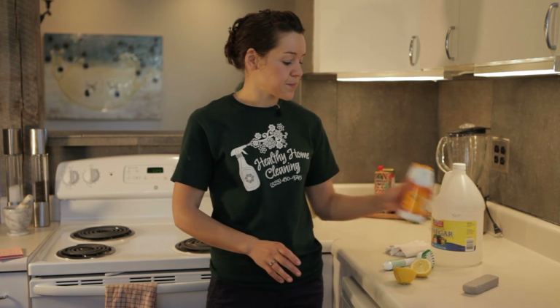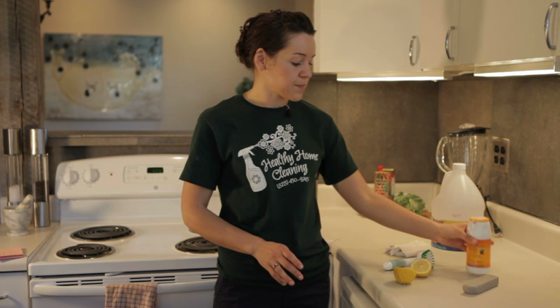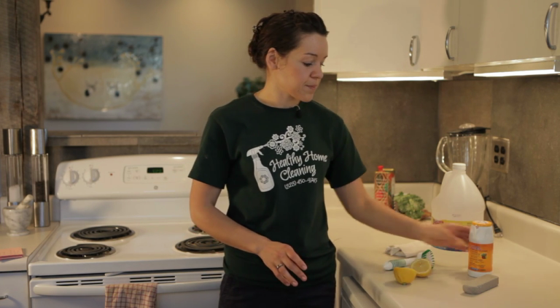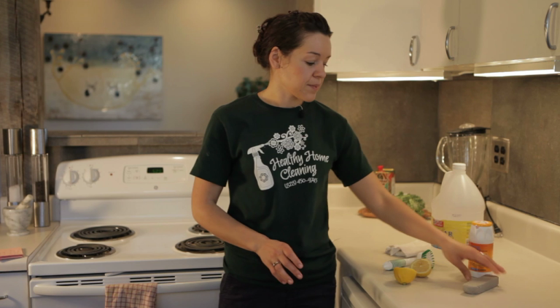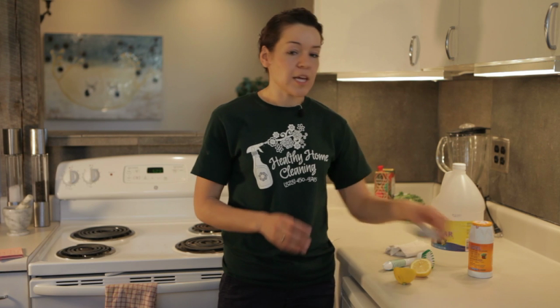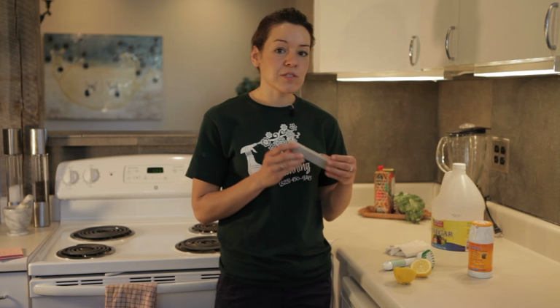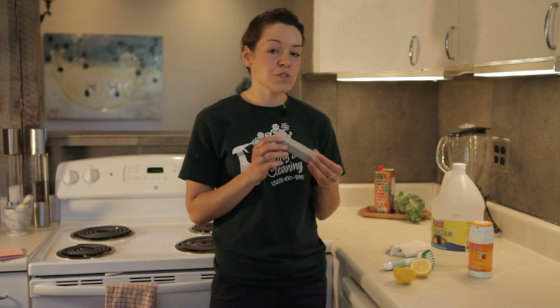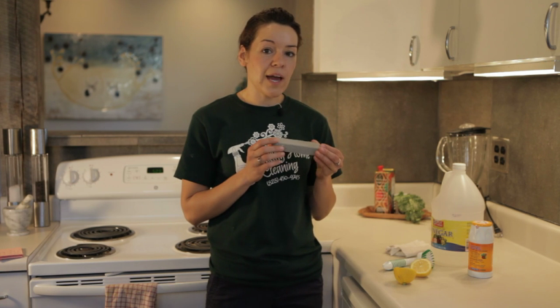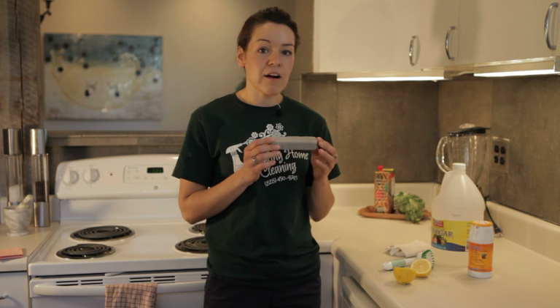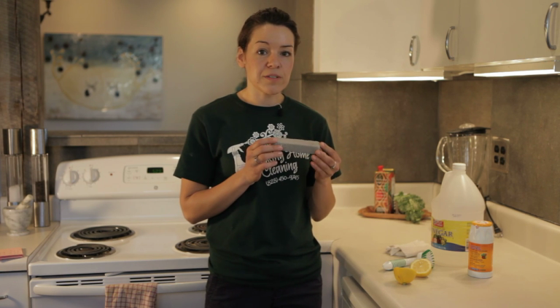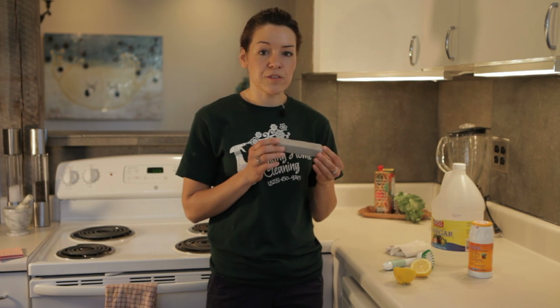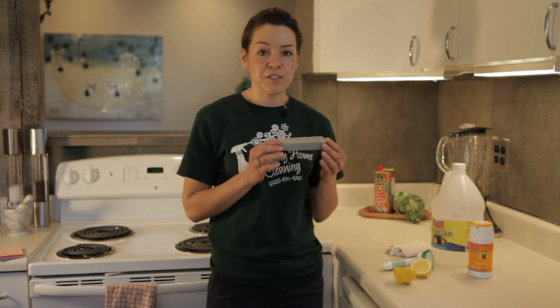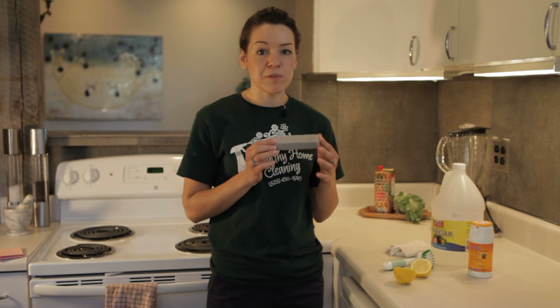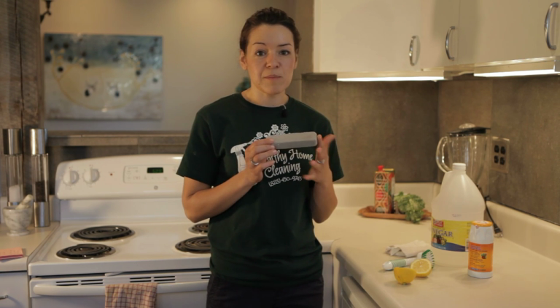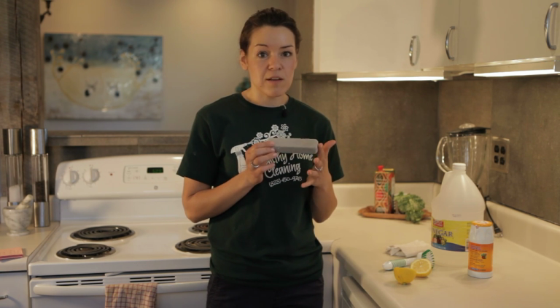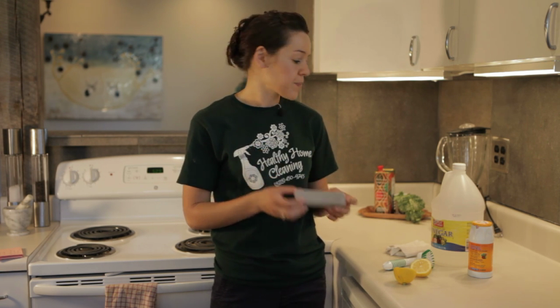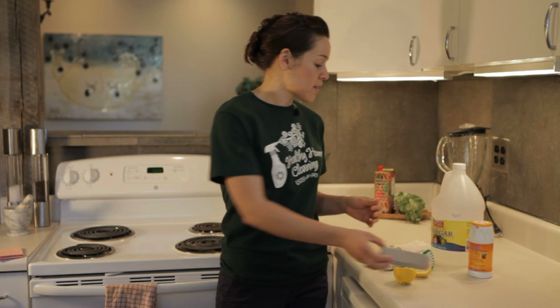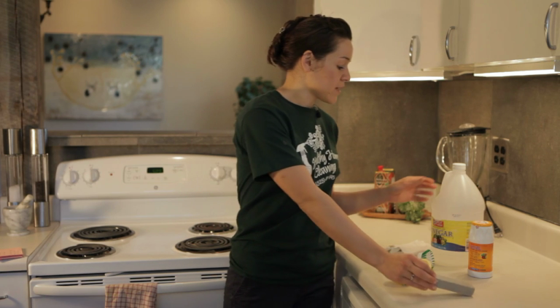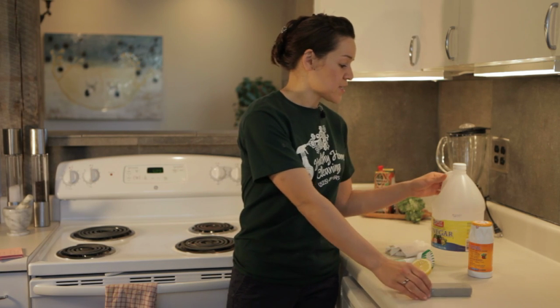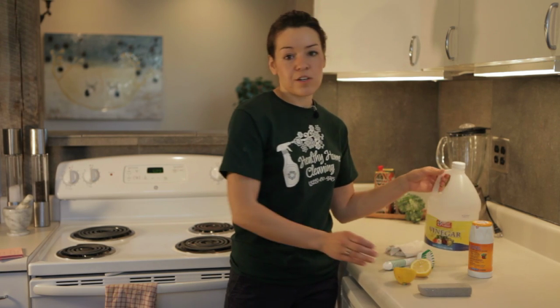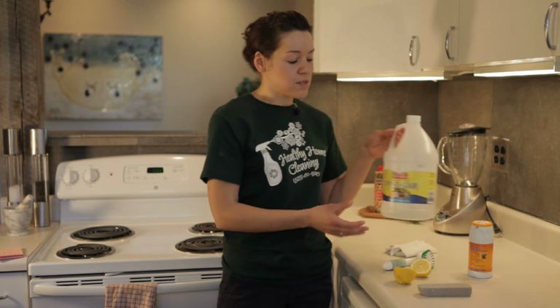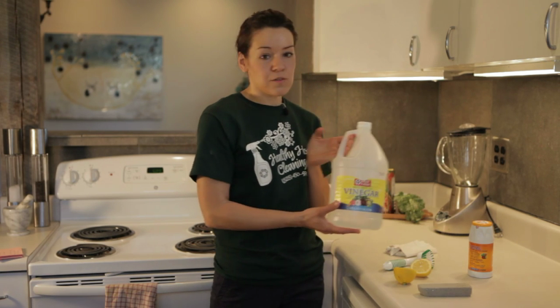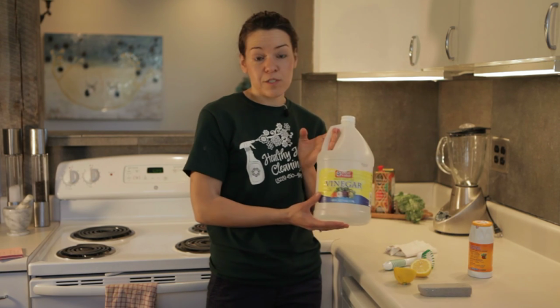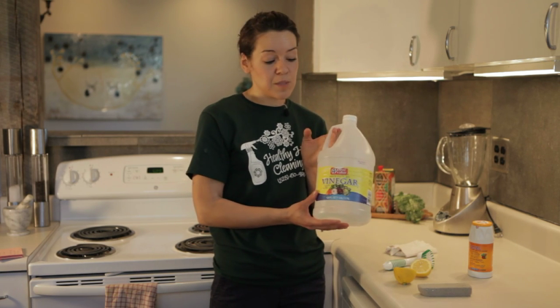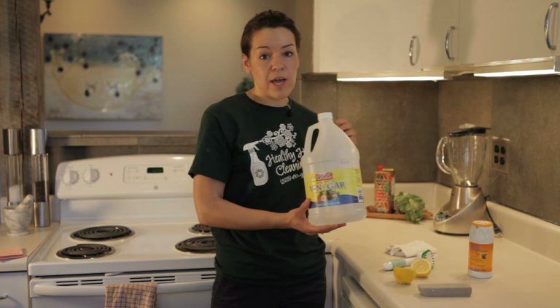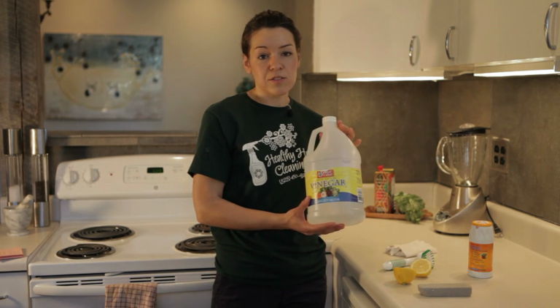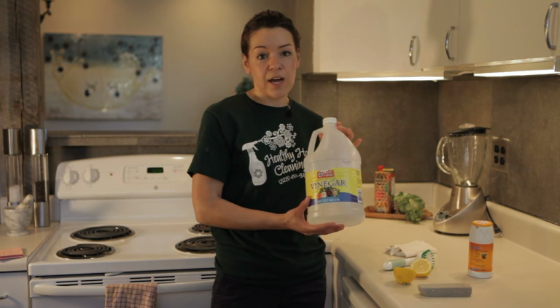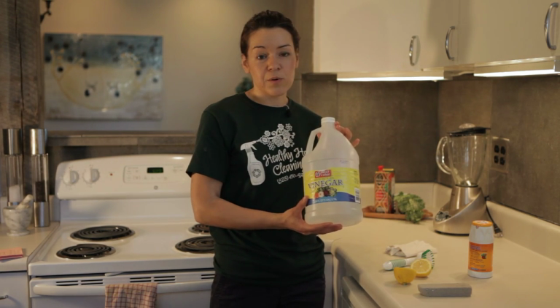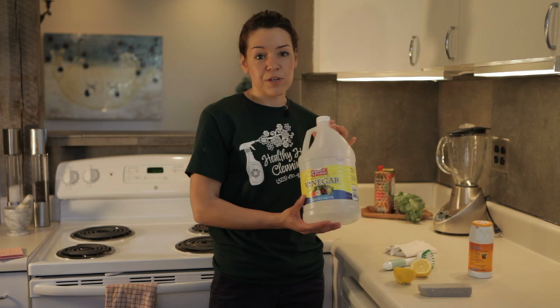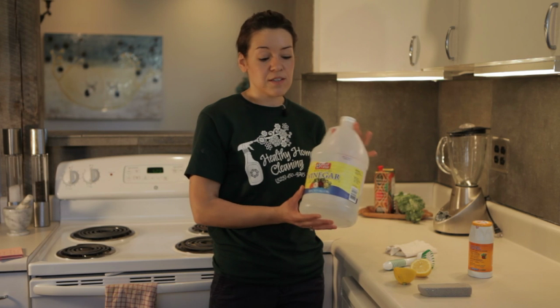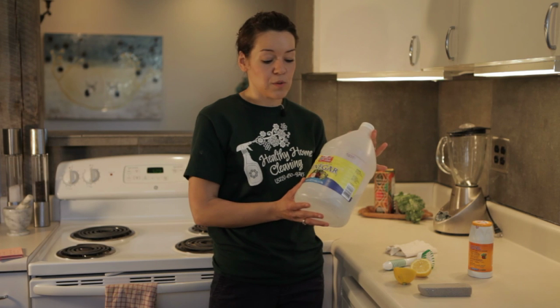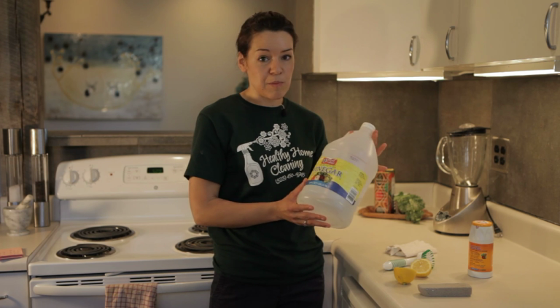And a pumice stone, which you can buy at any hardware store — they're fairly cheap, usually about a dollar. And vinegar, which is also really cheap and you might have it underneath your counter, or you can purchase it at your local supermarket.